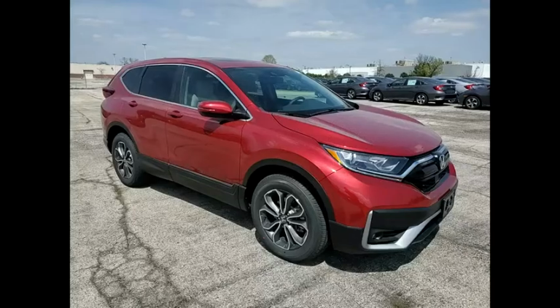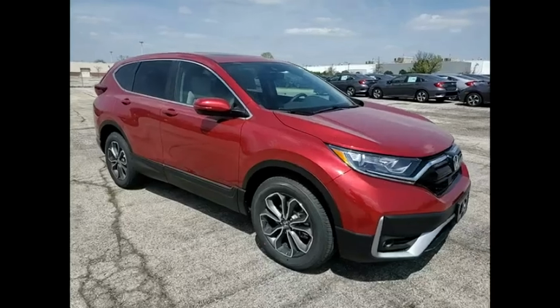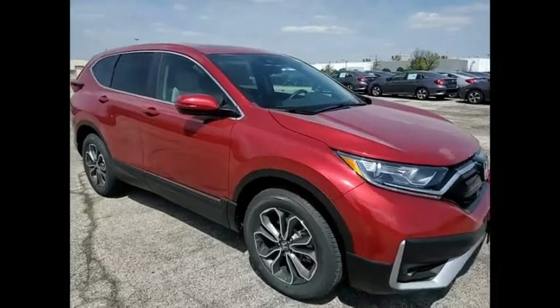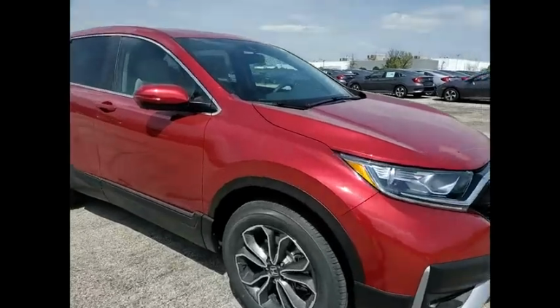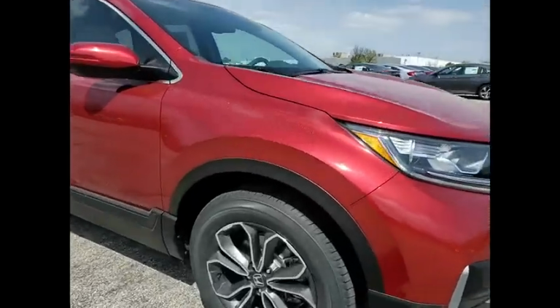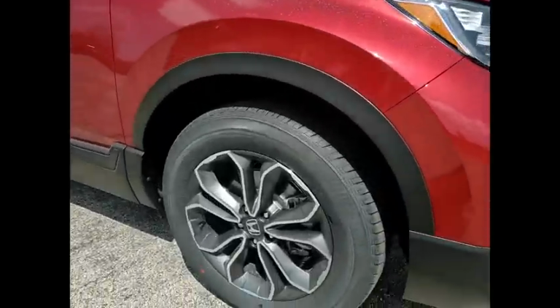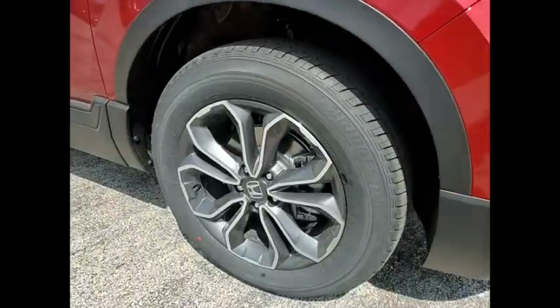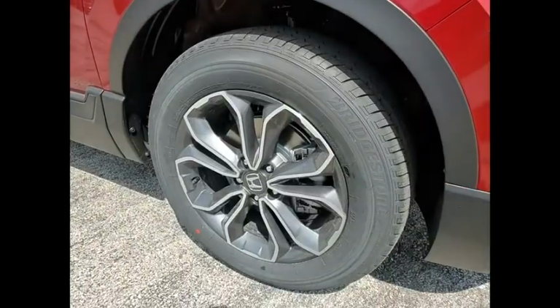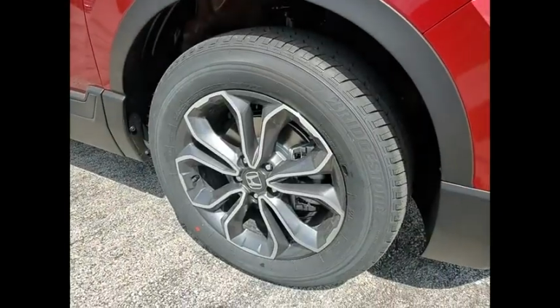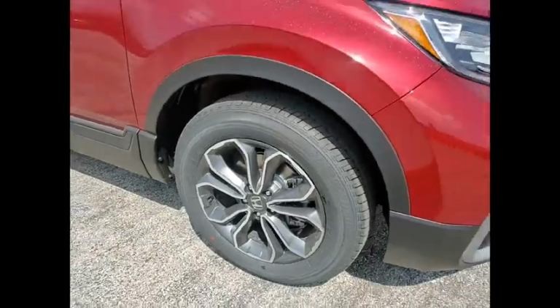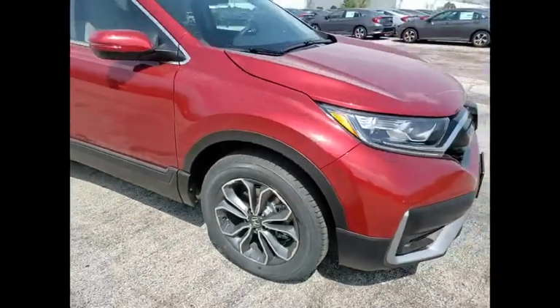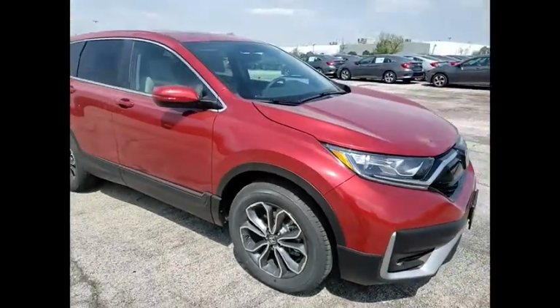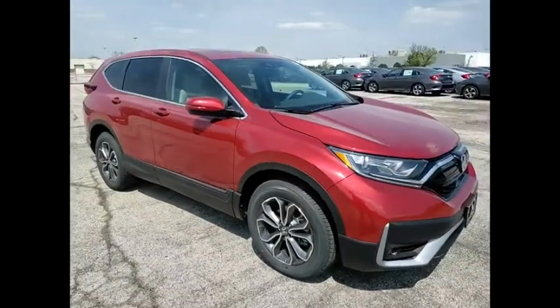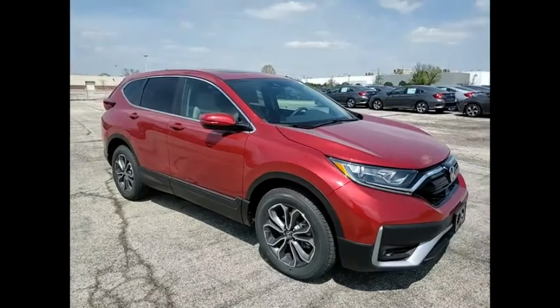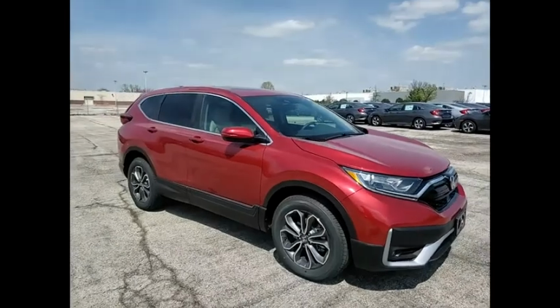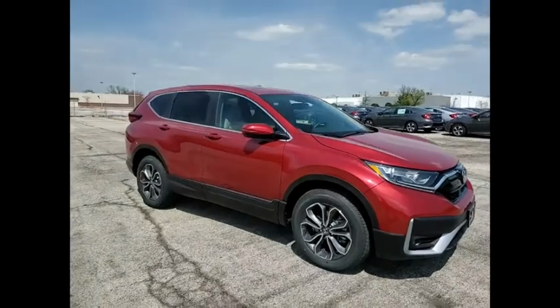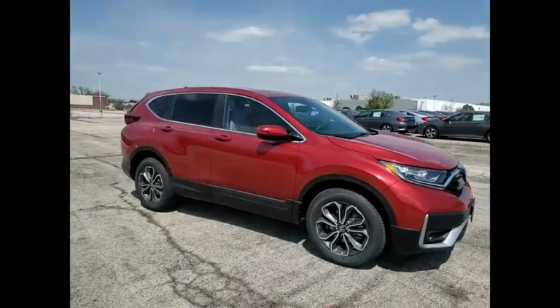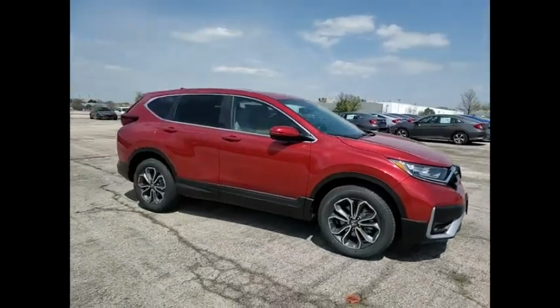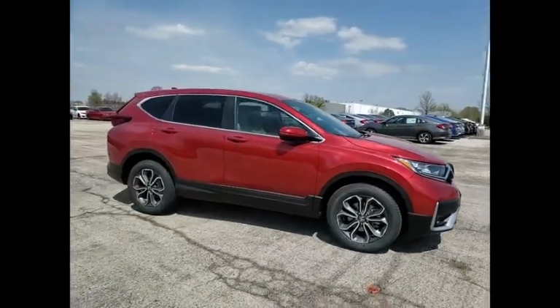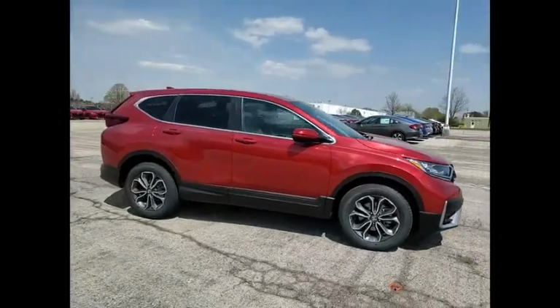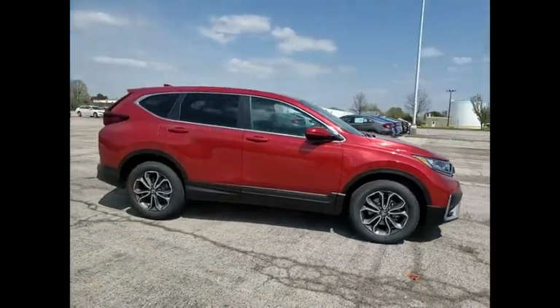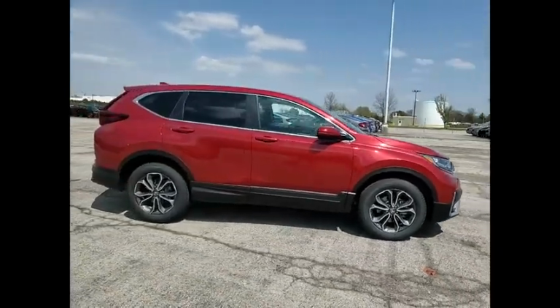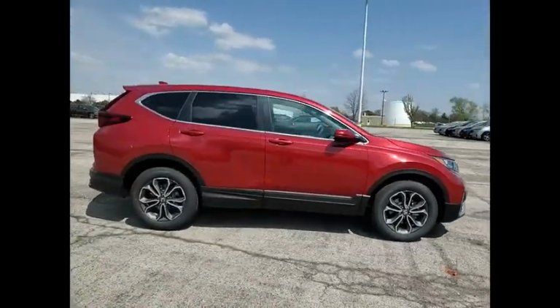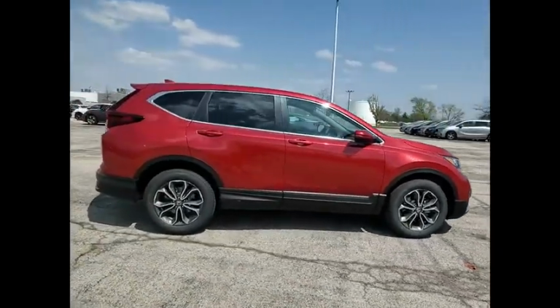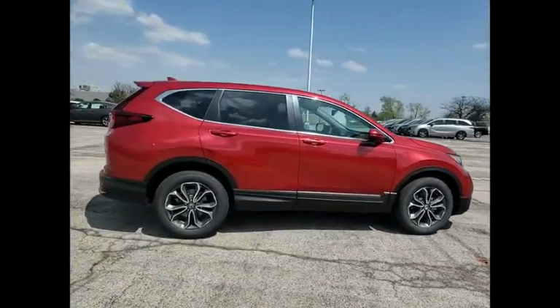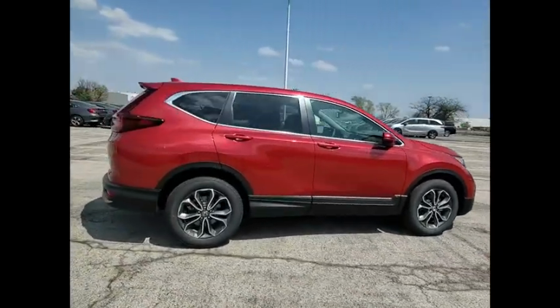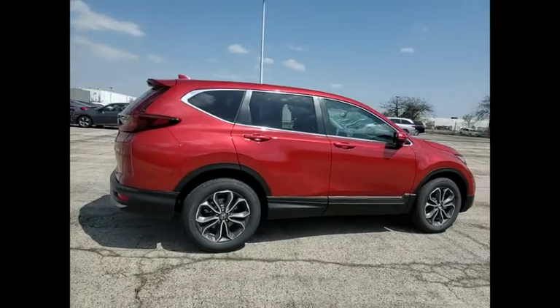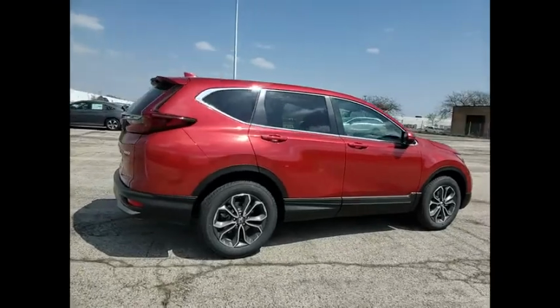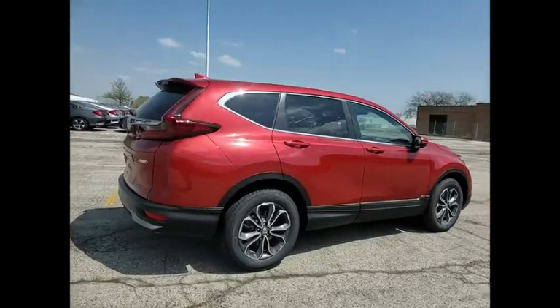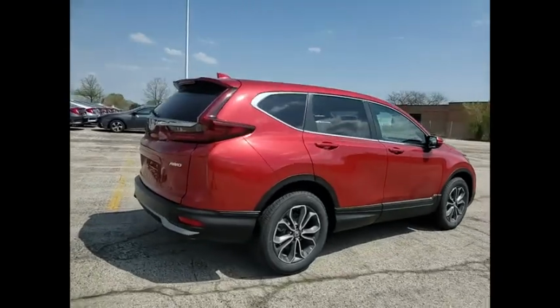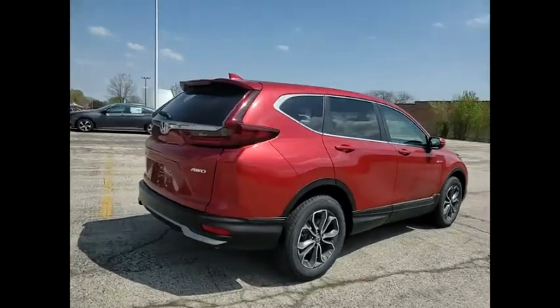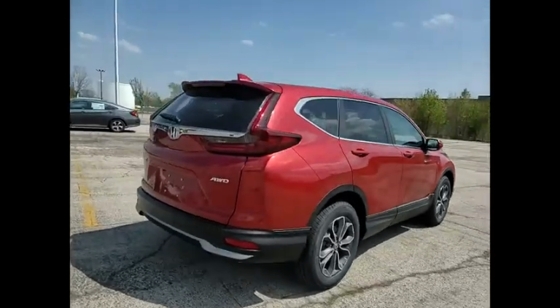Take a ride in the 2021 CR-V. The CR-V is a top recommended vehicle because of its car-like driving manners, good value, cool technology, and comfy interior.